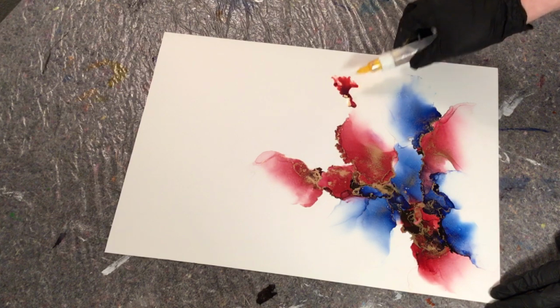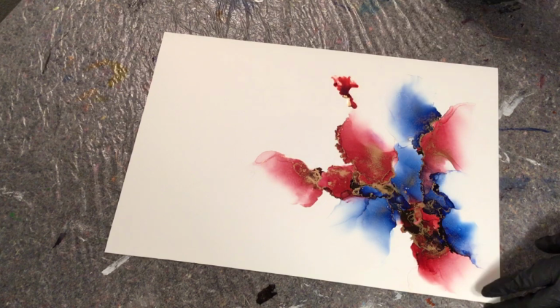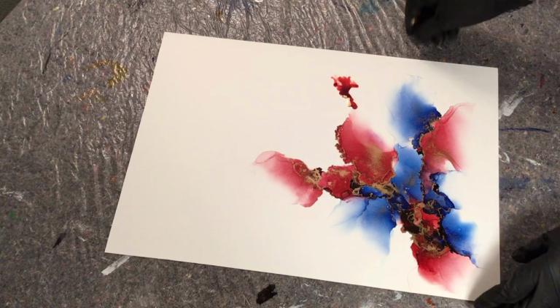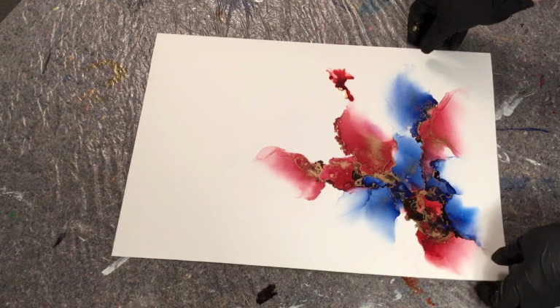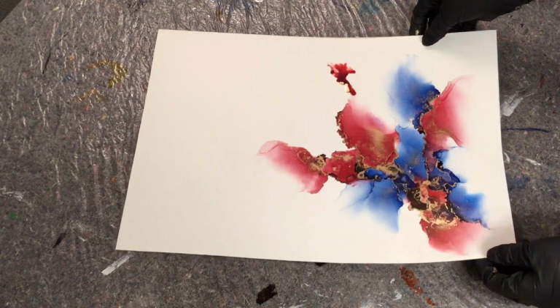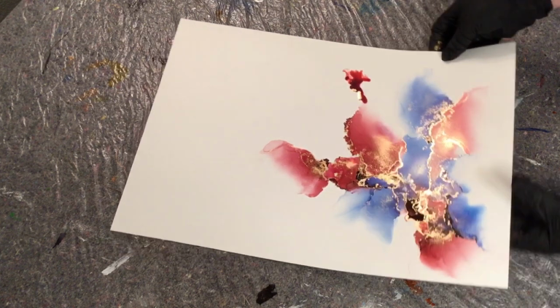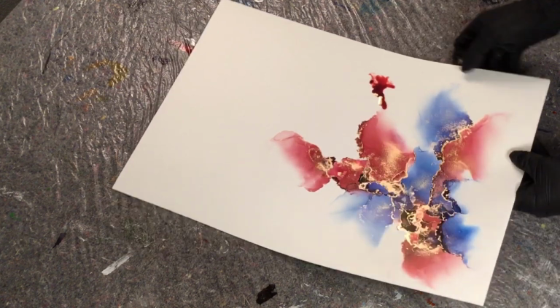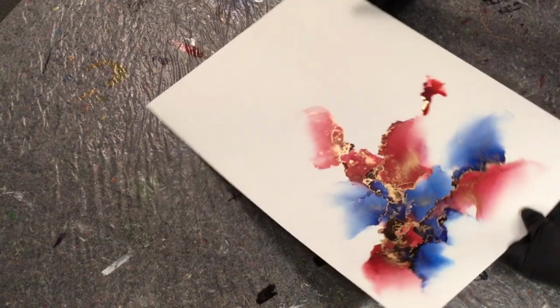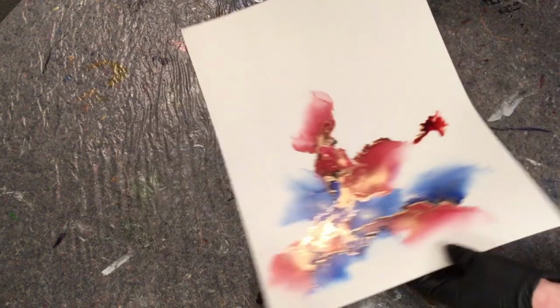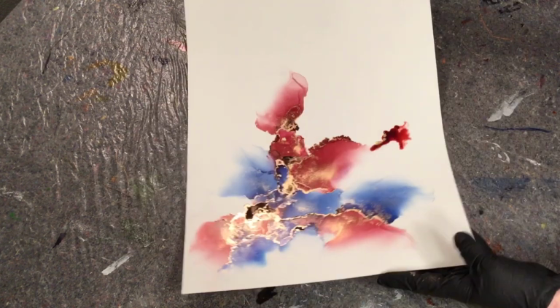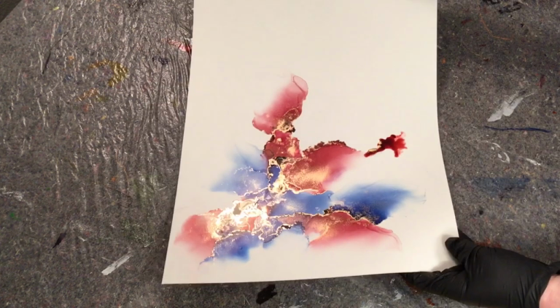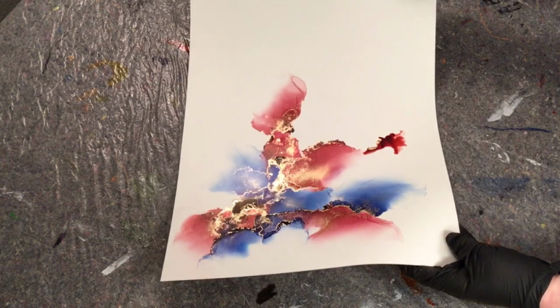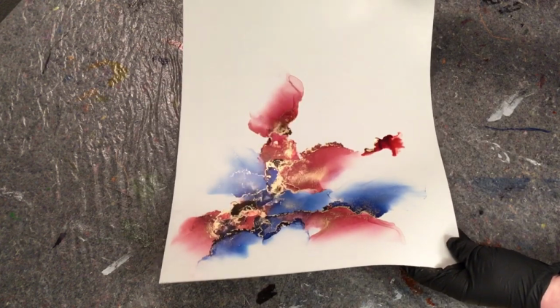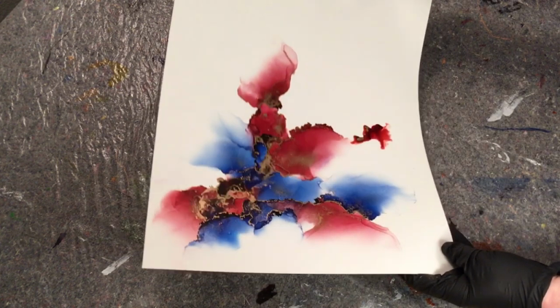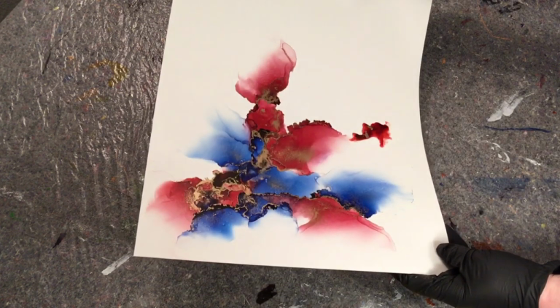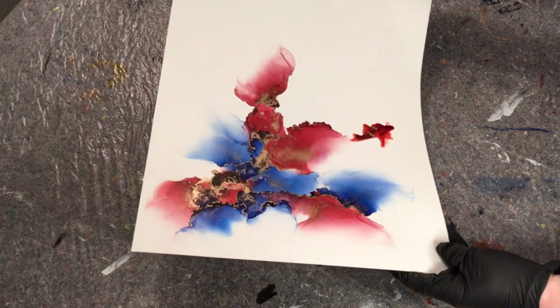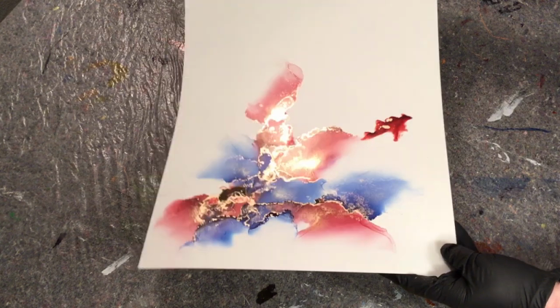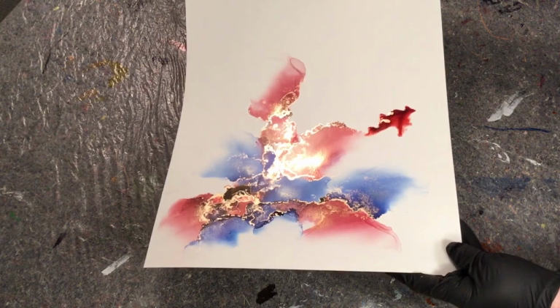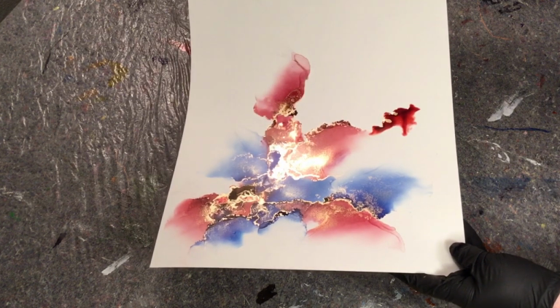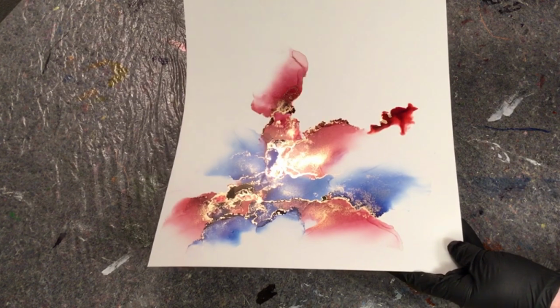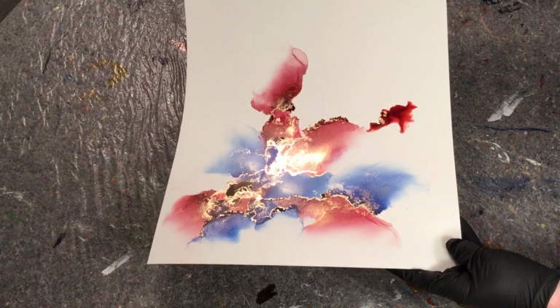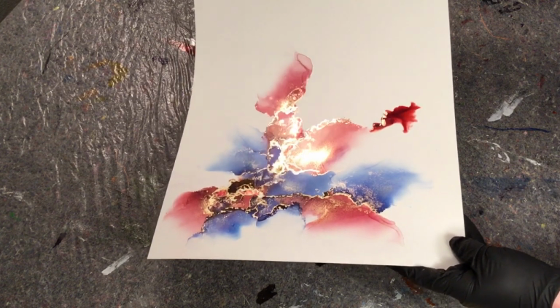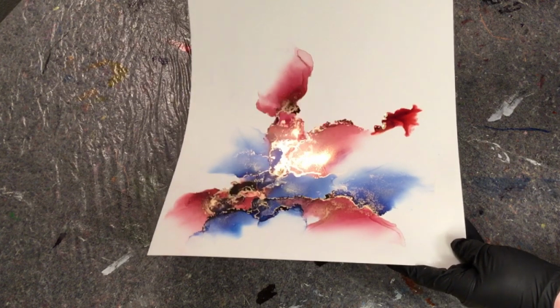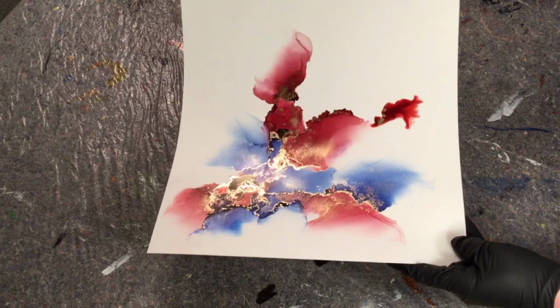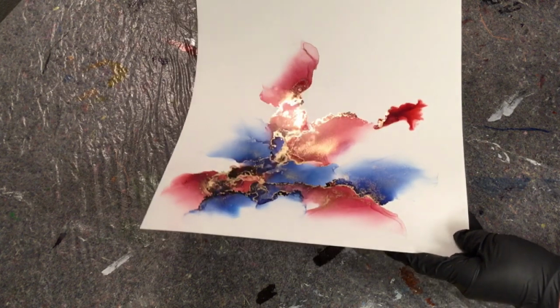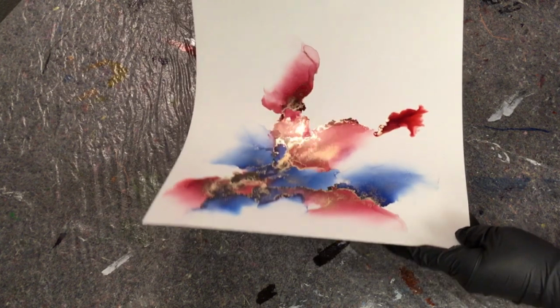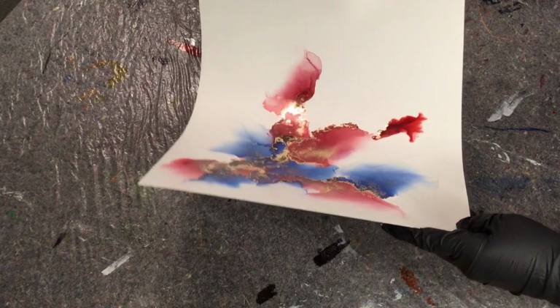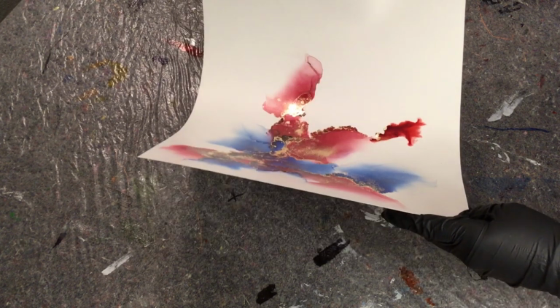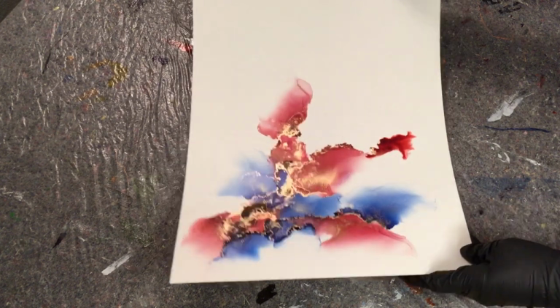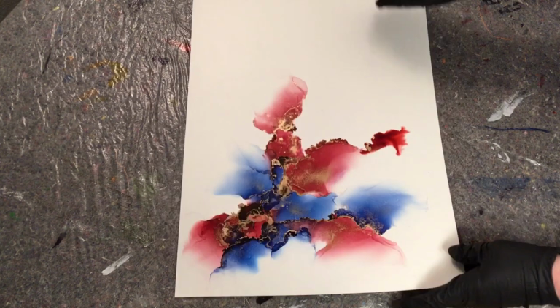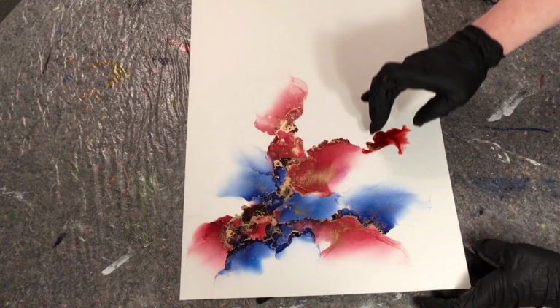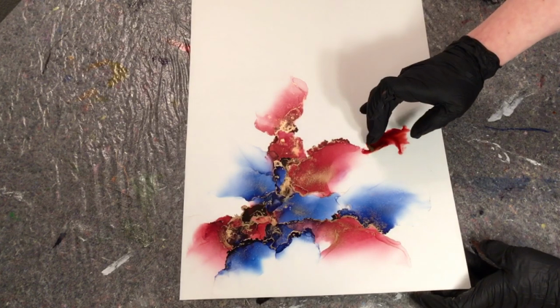I got a little distracted trying to talk and drink coffee at the same time — I just spilled coffee on my table.